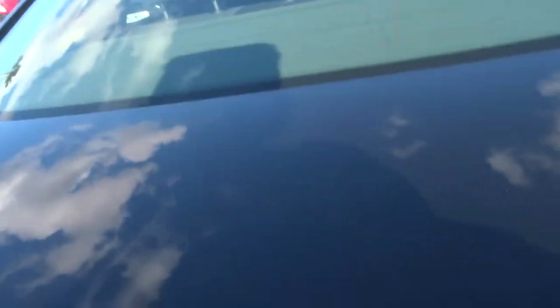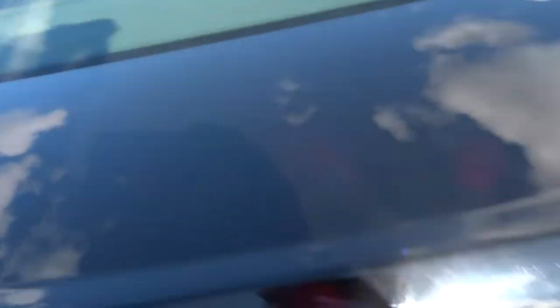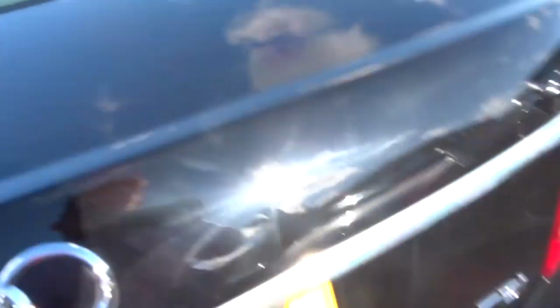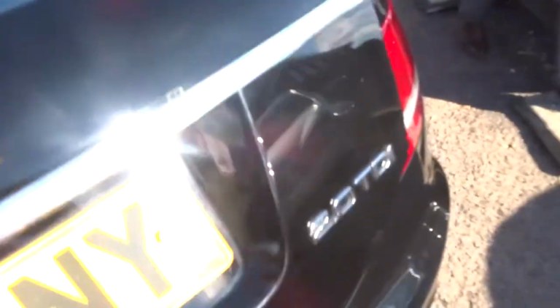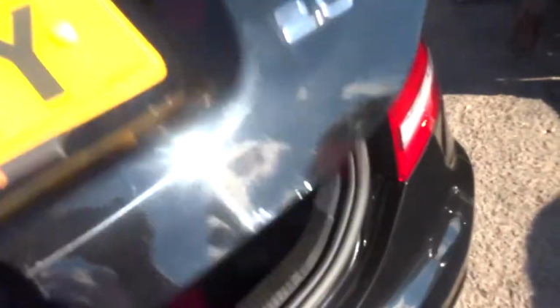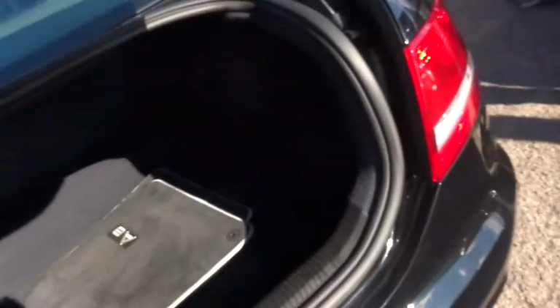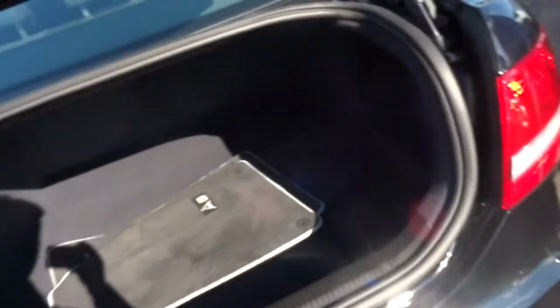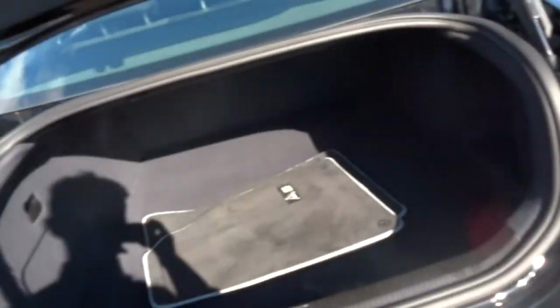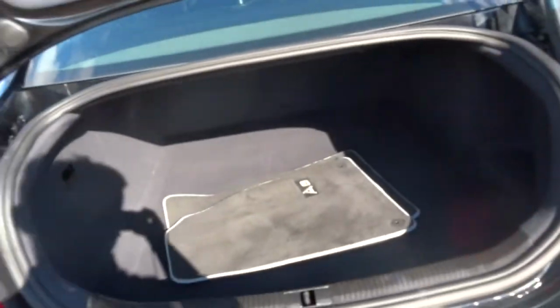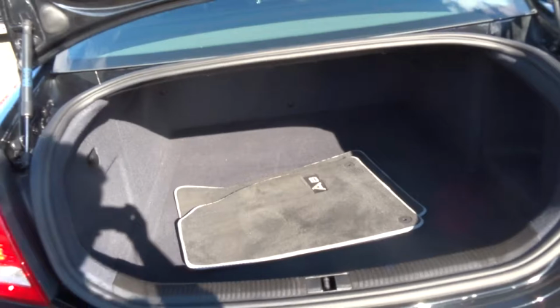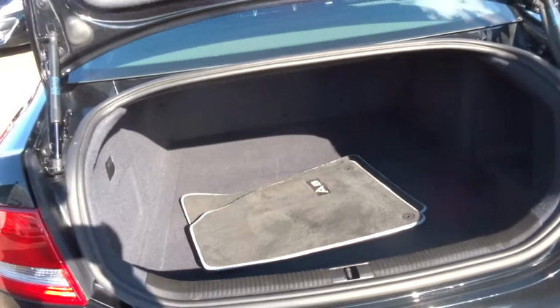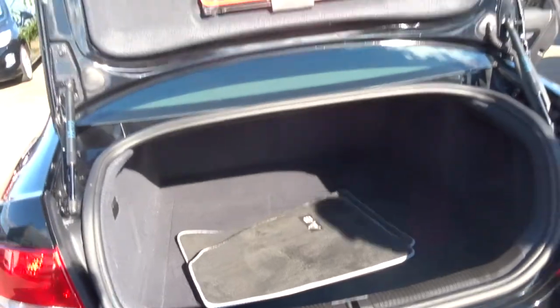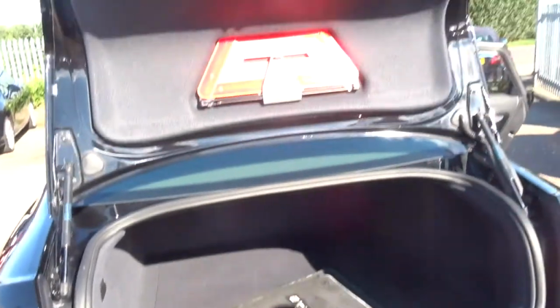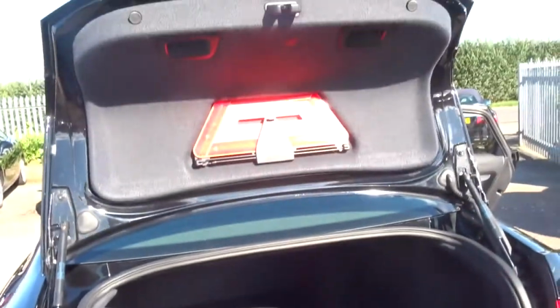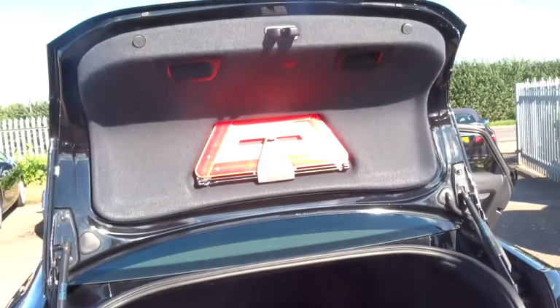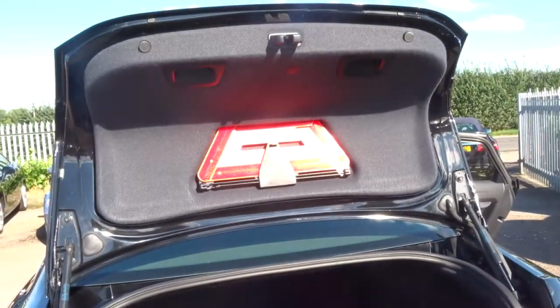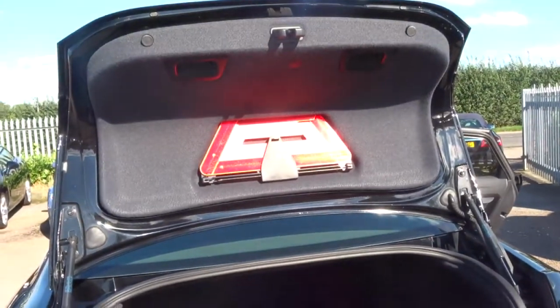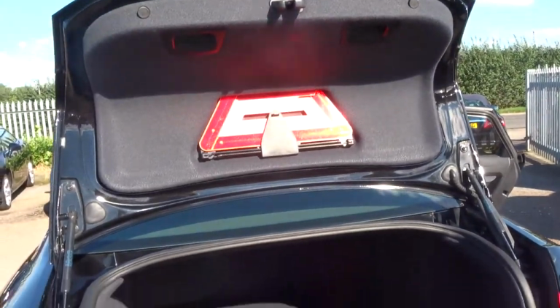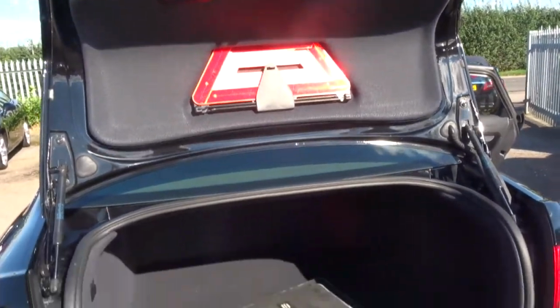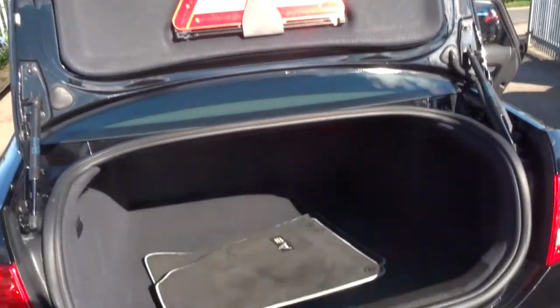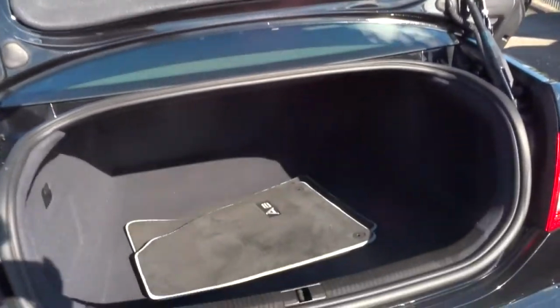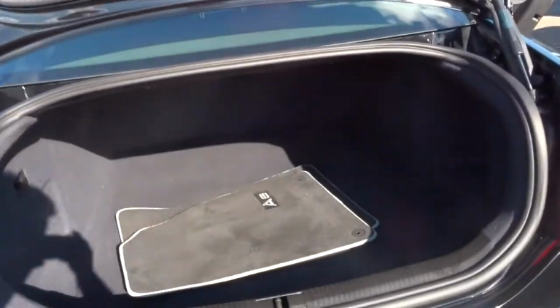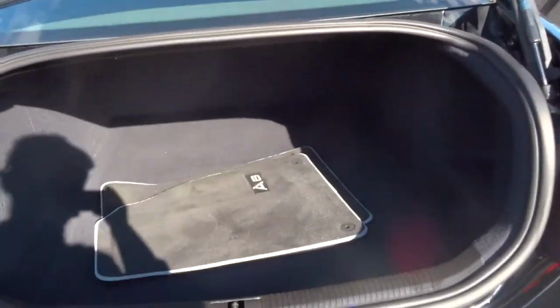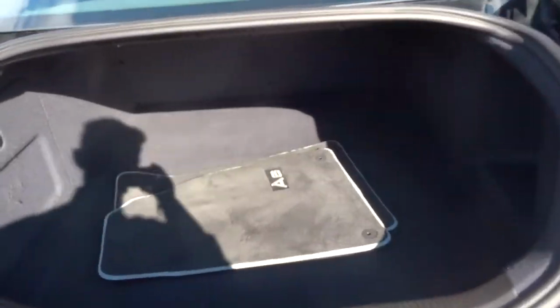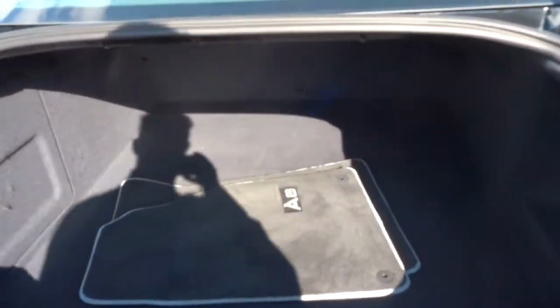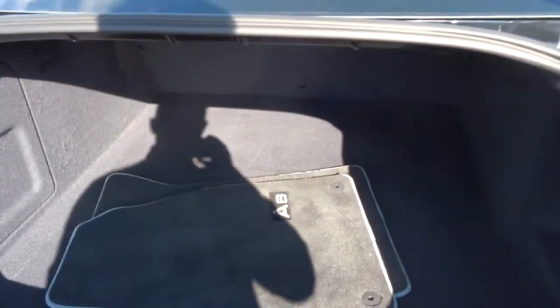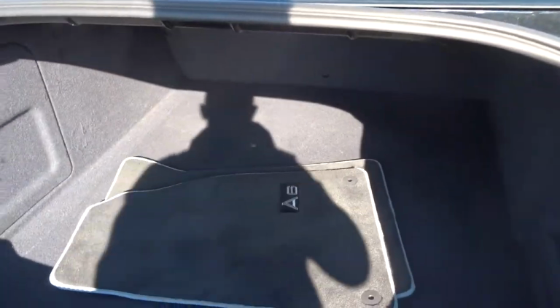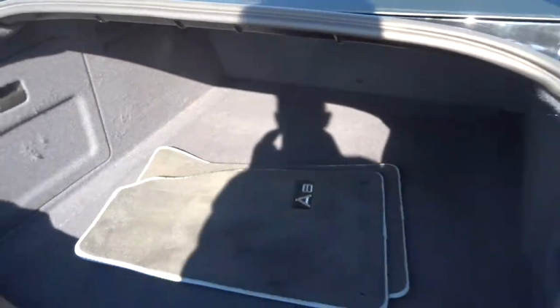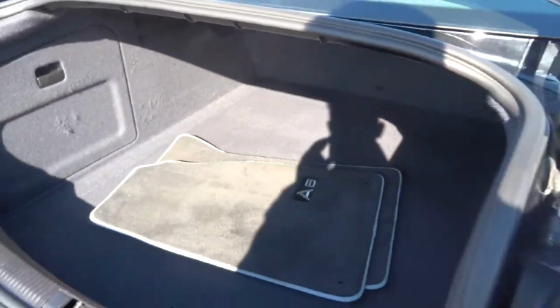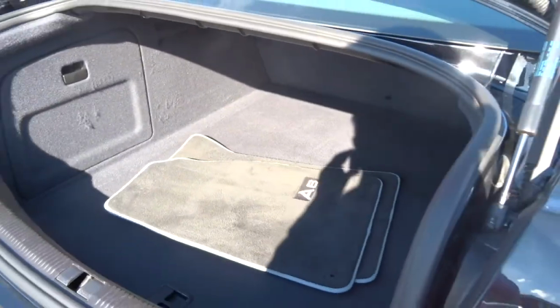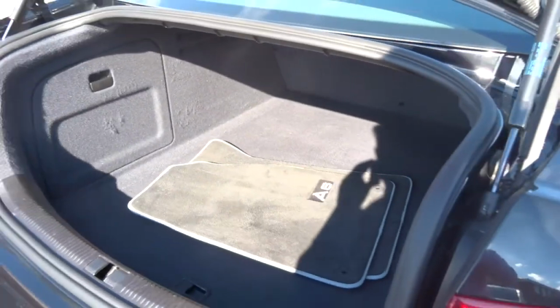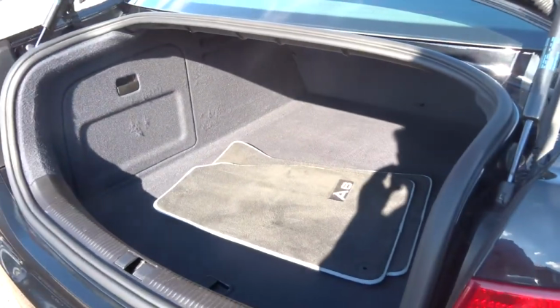Coming around to this spacious boot, we've got a warning triangle for trips abroad and enough space to get three or four bags in there.